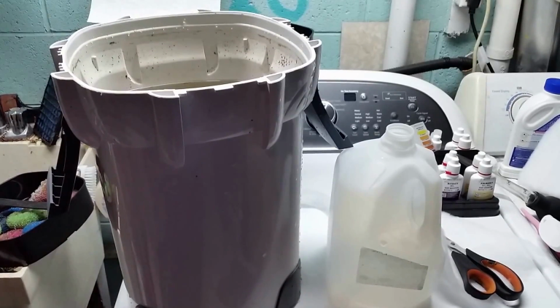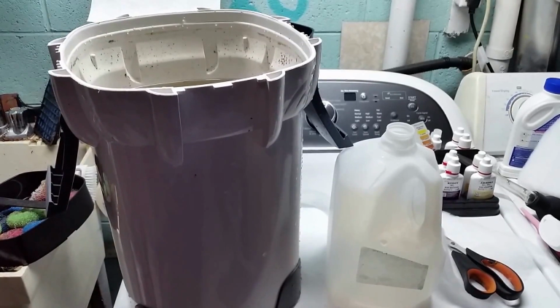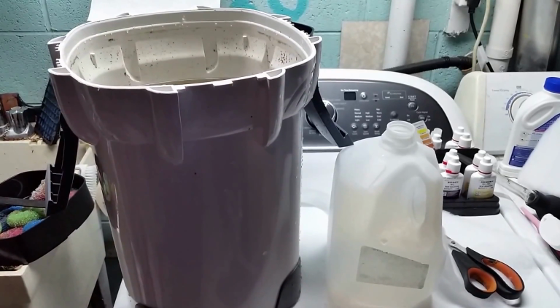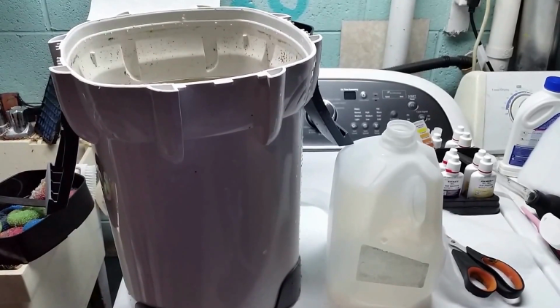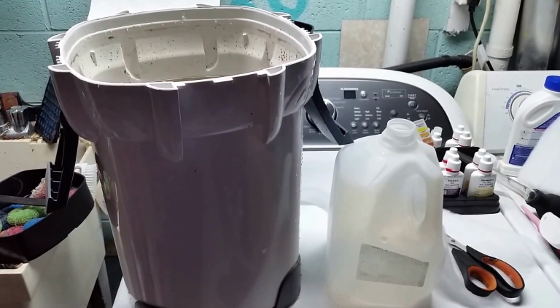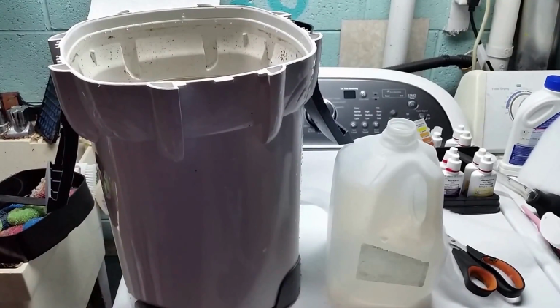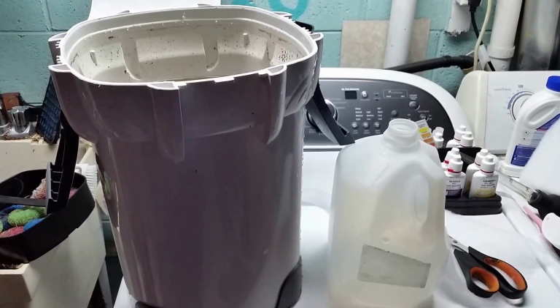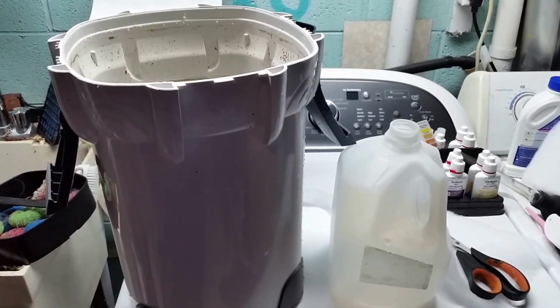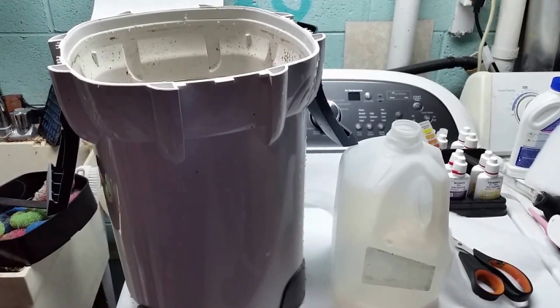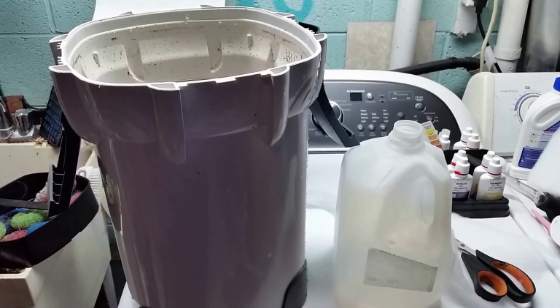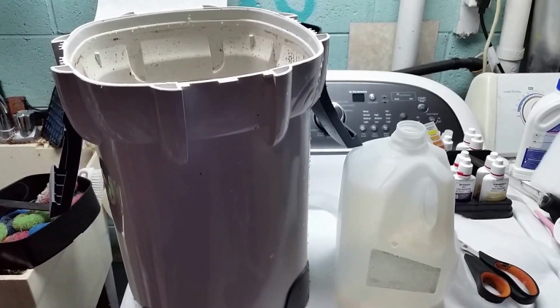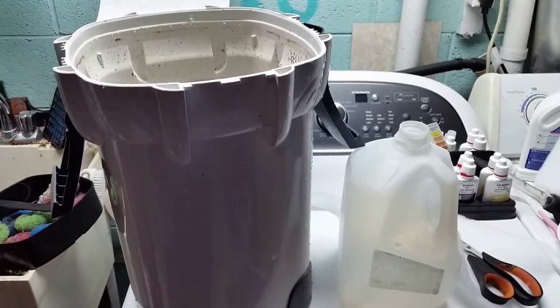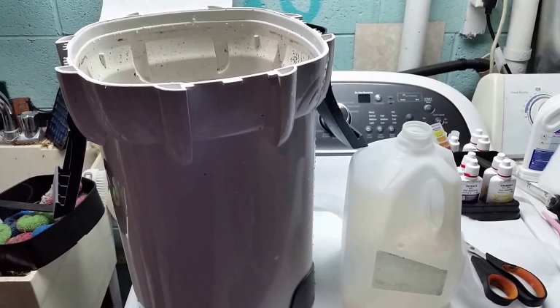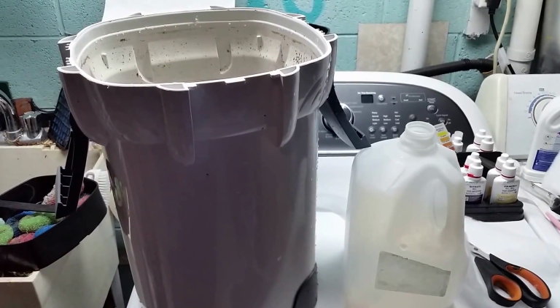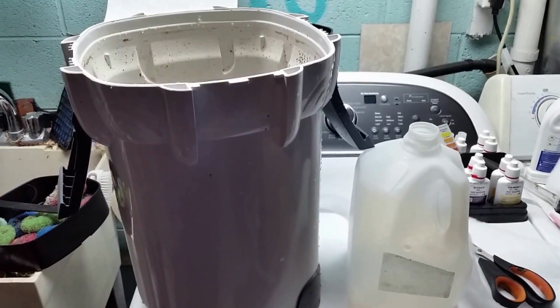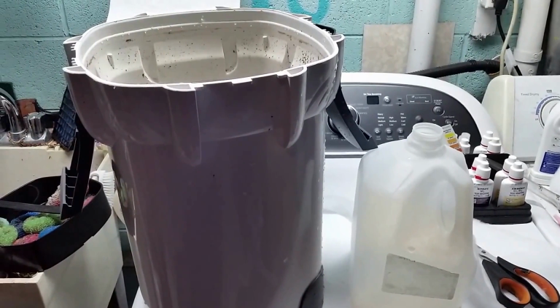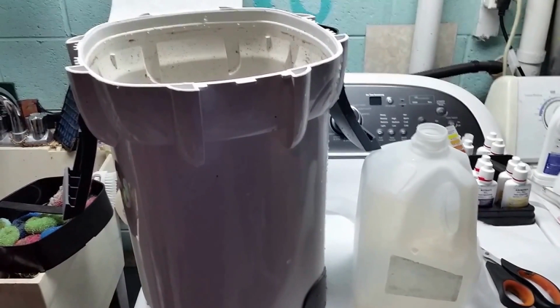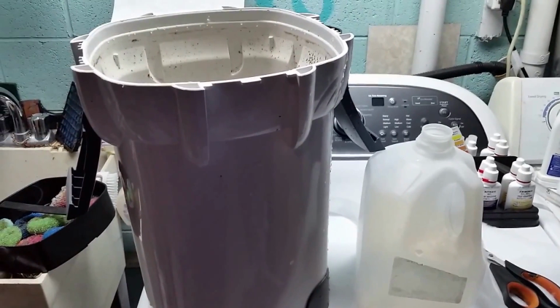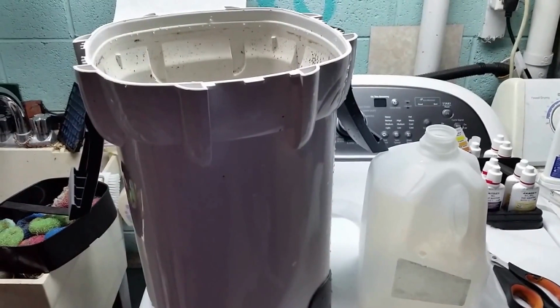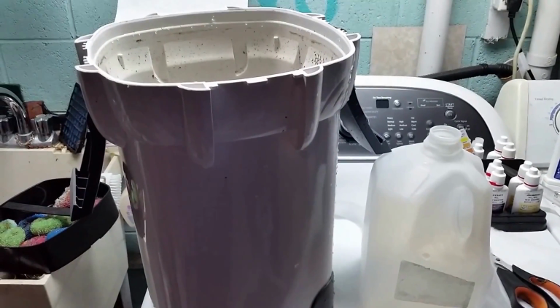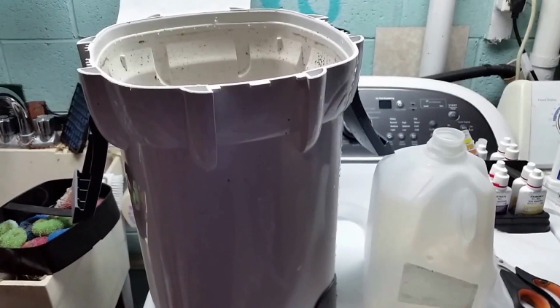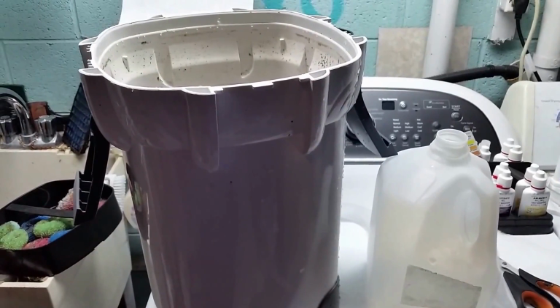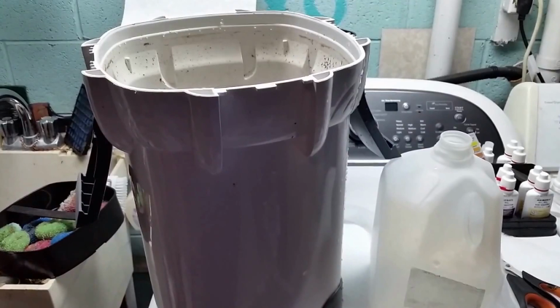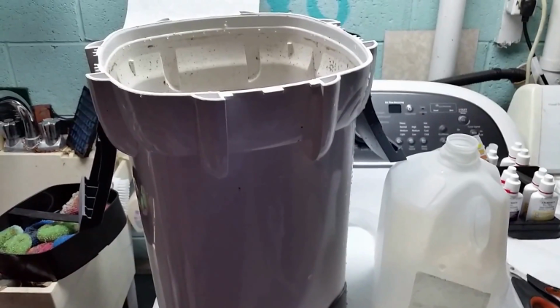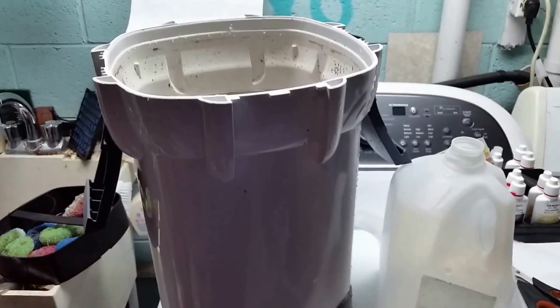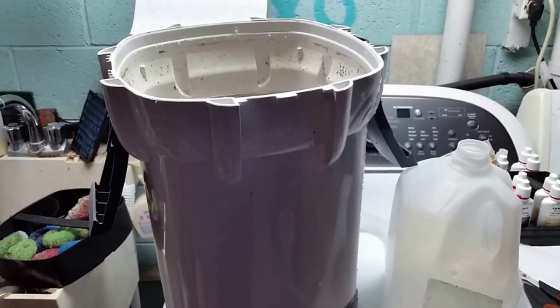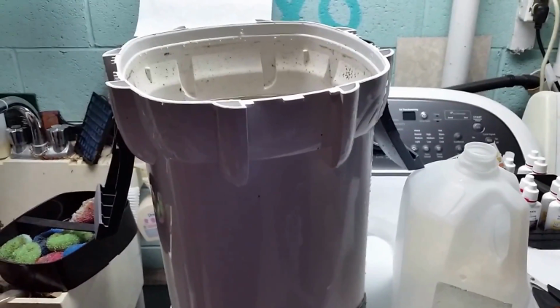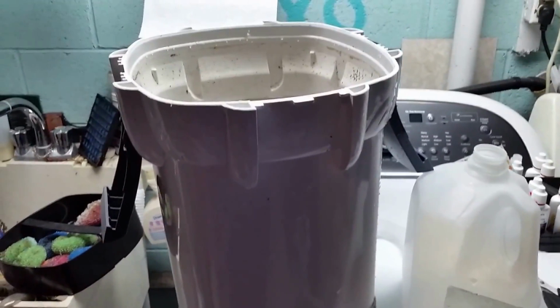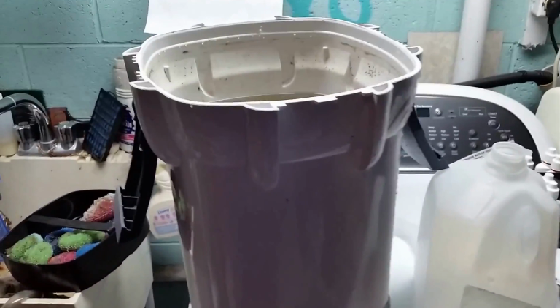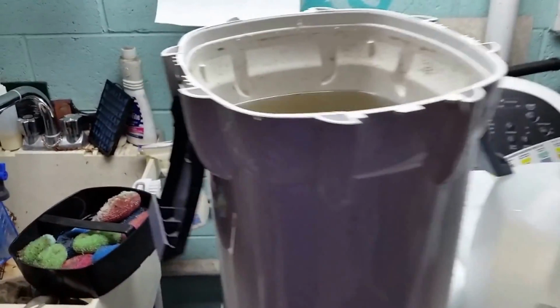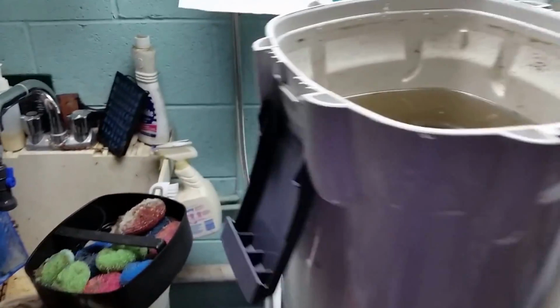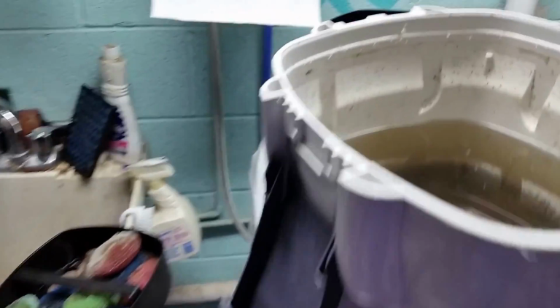Alright everybody, we are doing a water change on my angelfish tank right now. I wasn't going to make a big deal out of it or video it or anything, but I've stumbled across something unusual in my filter, so we're going to stop for a moment and have a look at it.